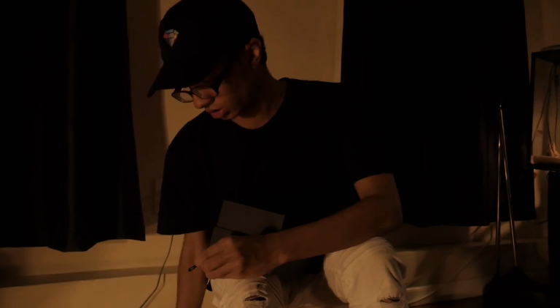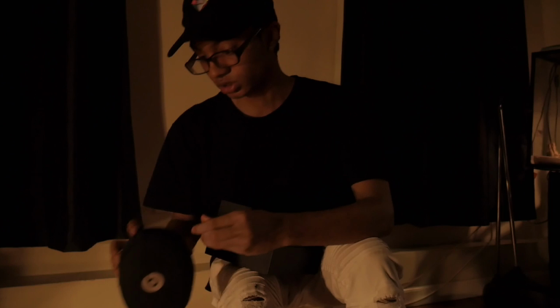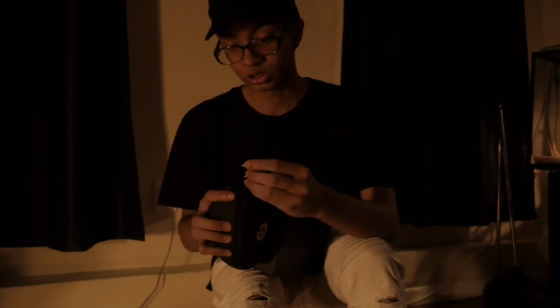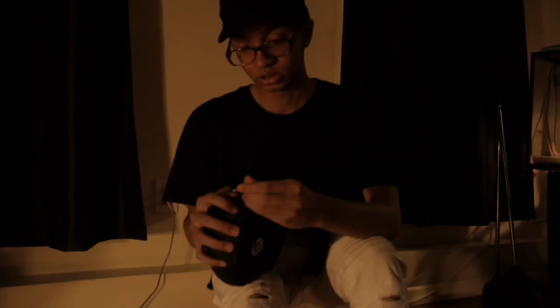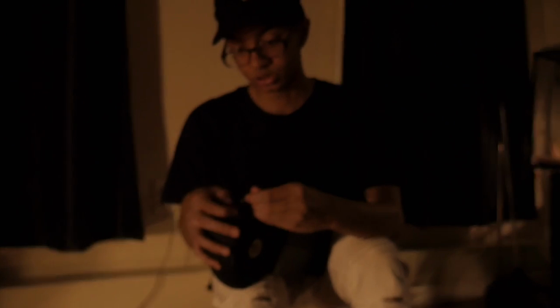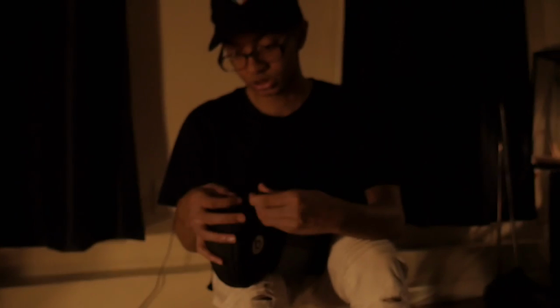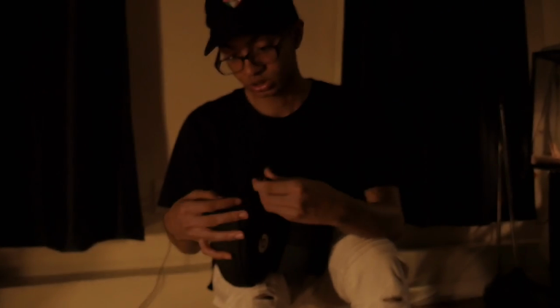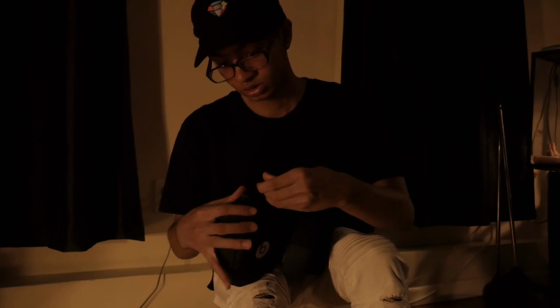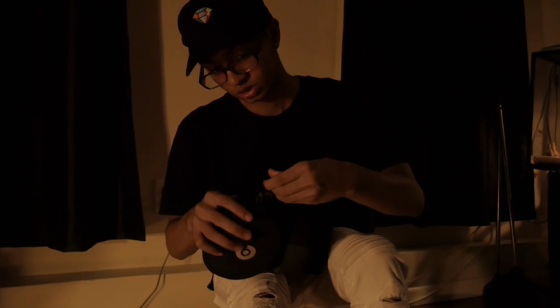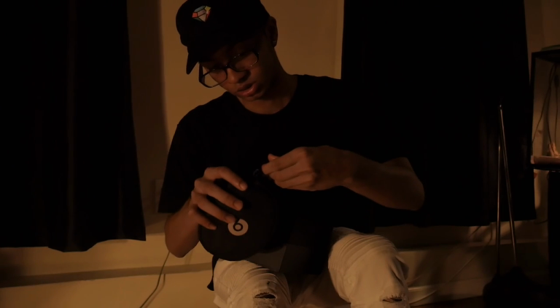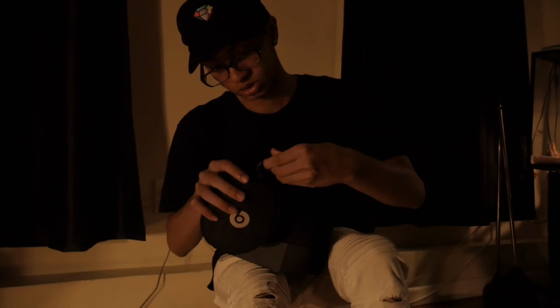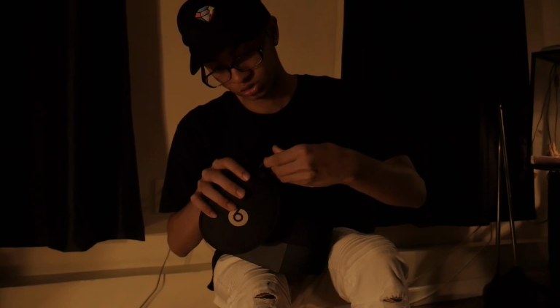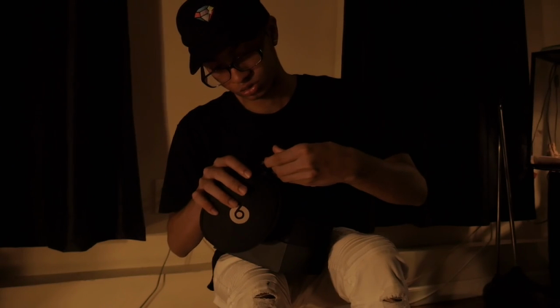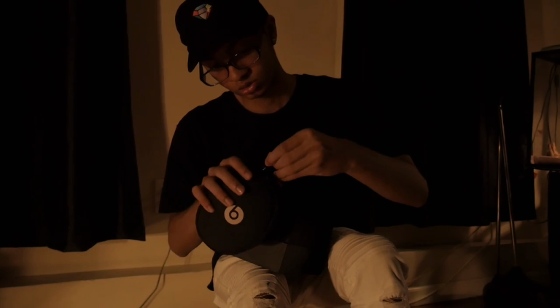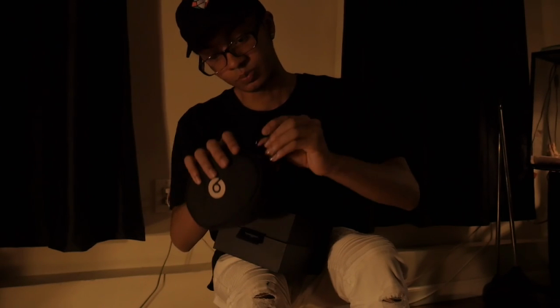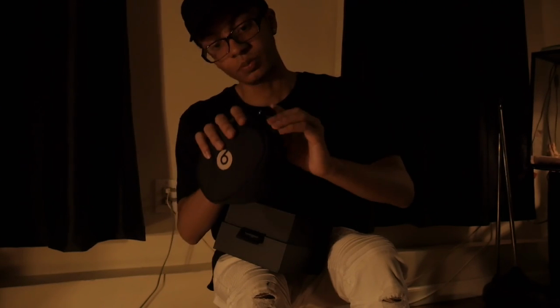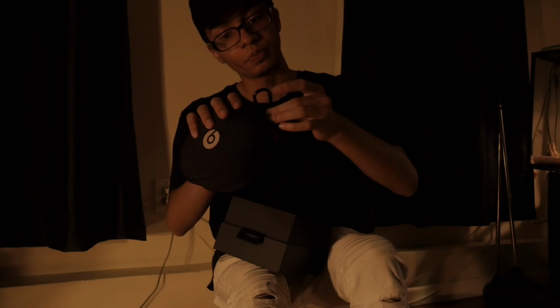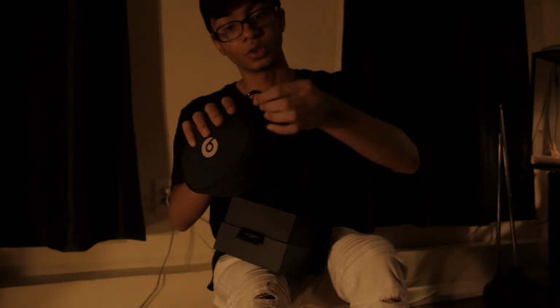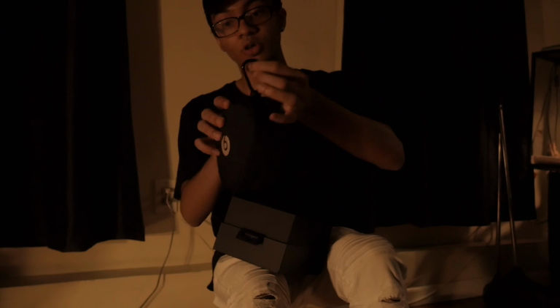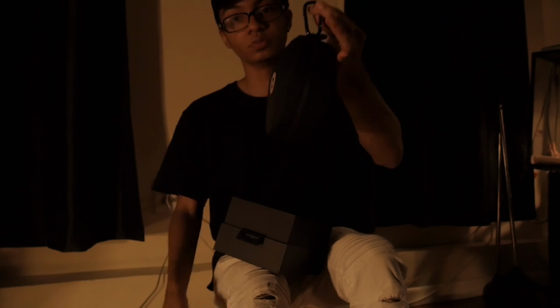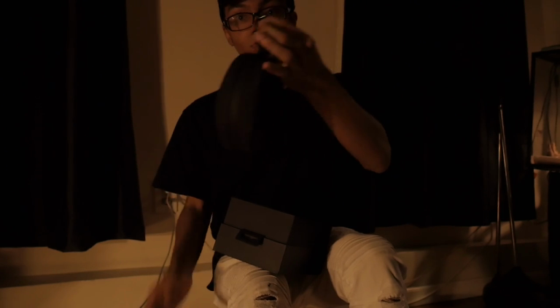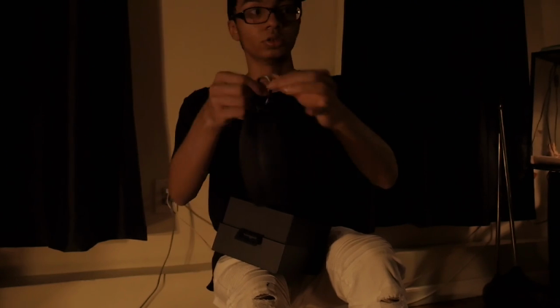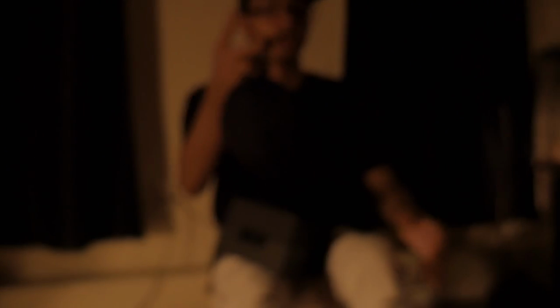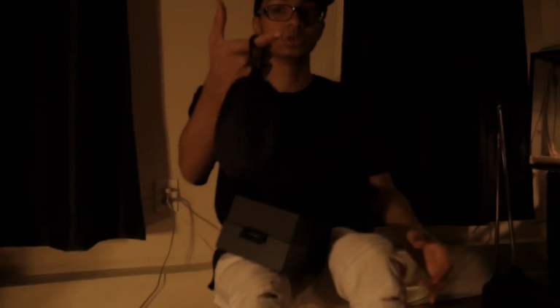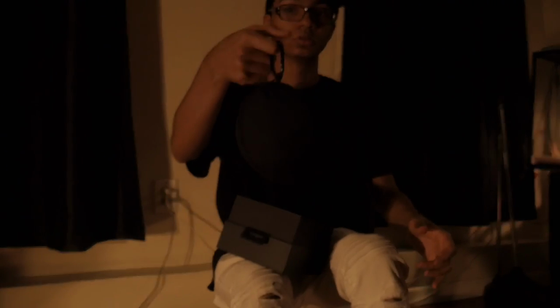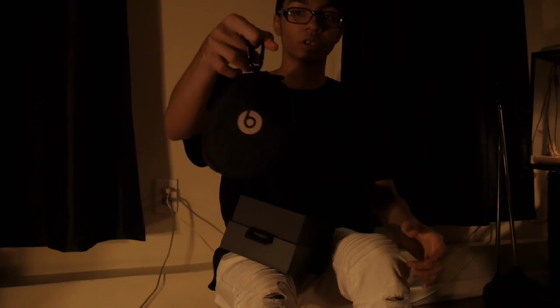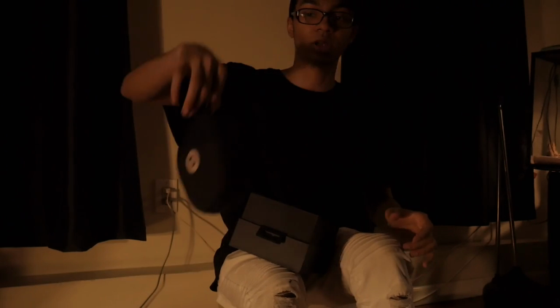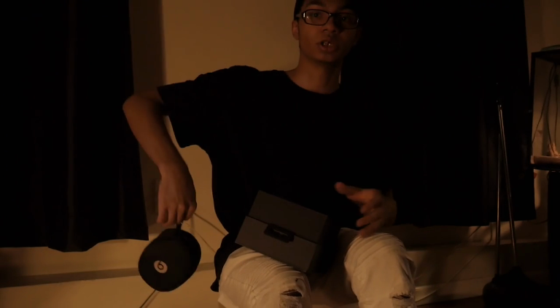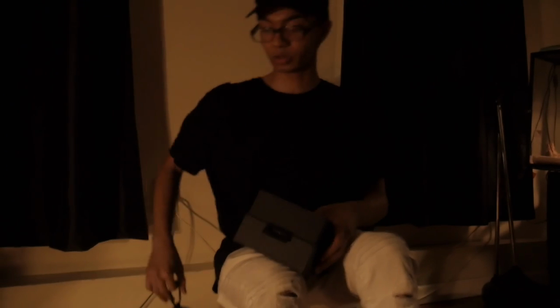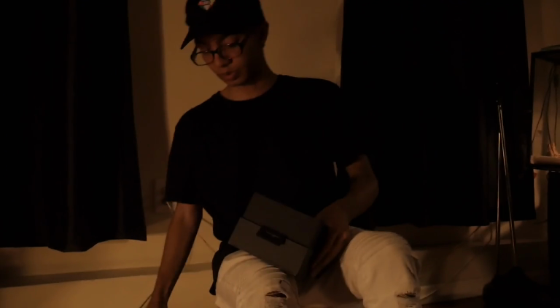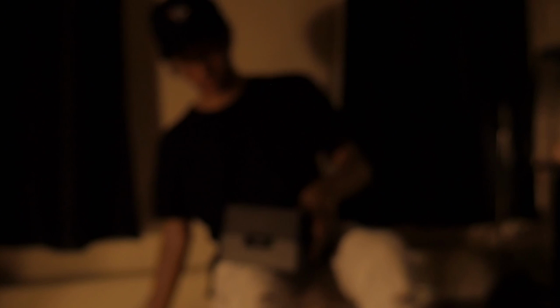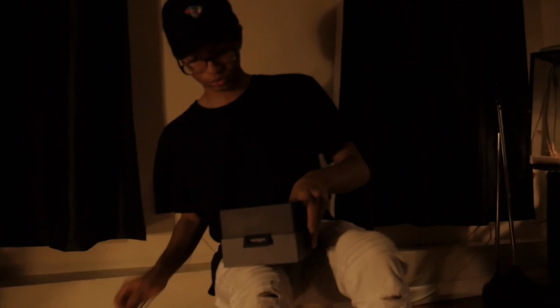You just attach it under here and you're all good. Now I just put it on my waist or I put it on my bag and then I'm good.